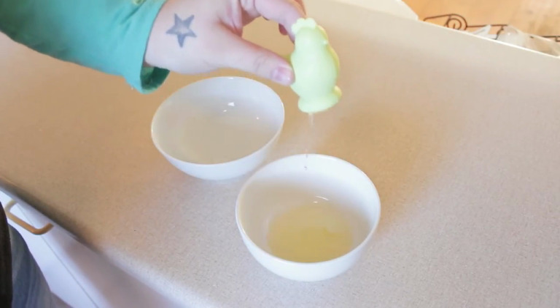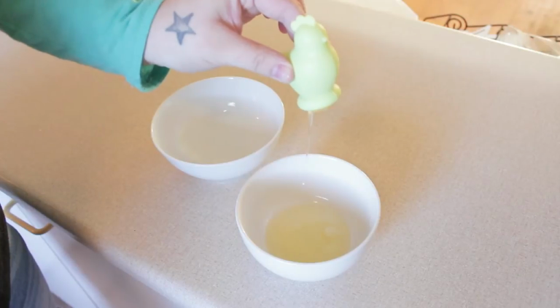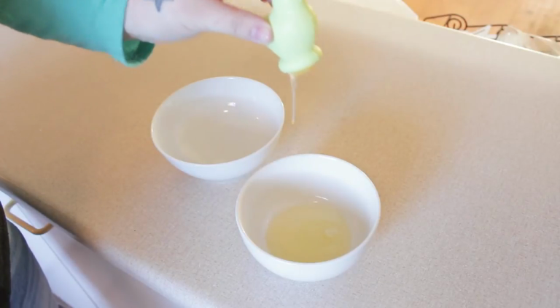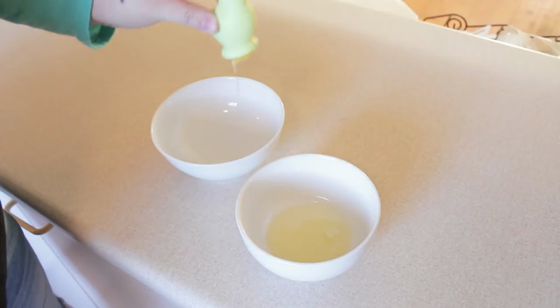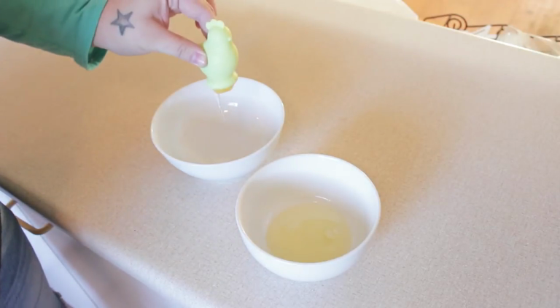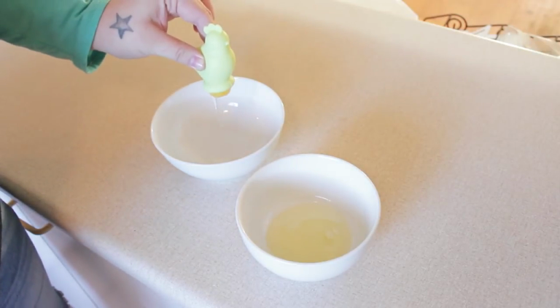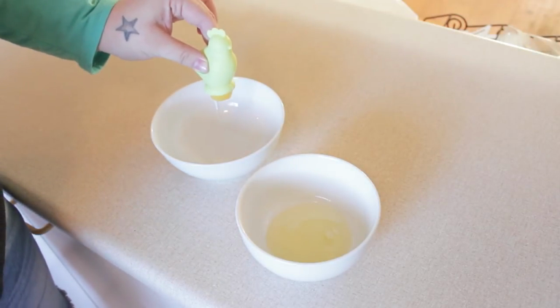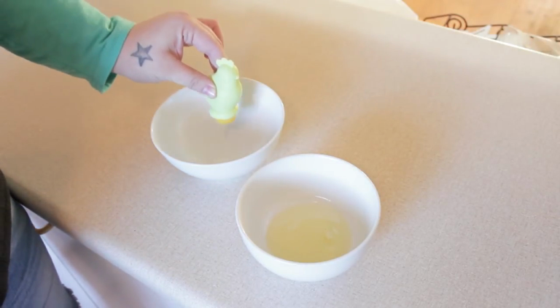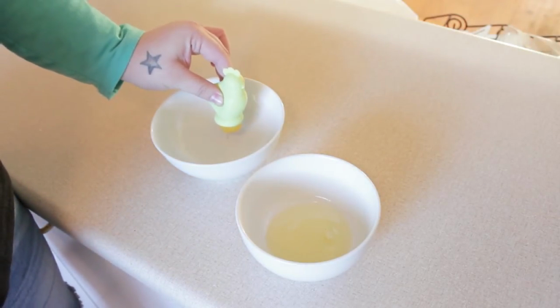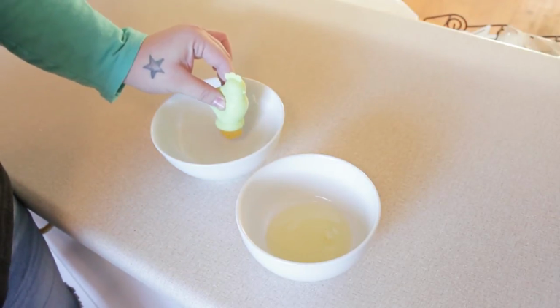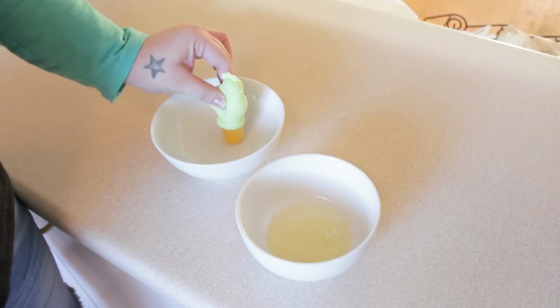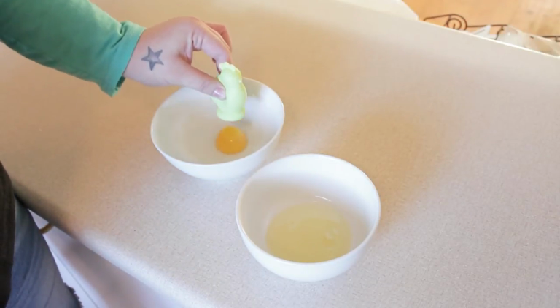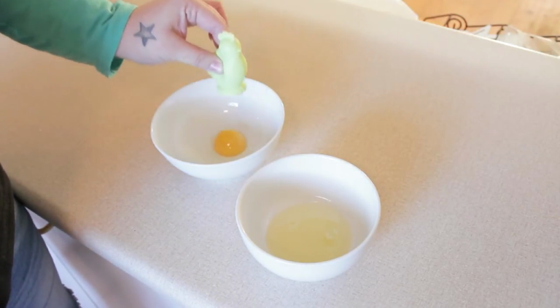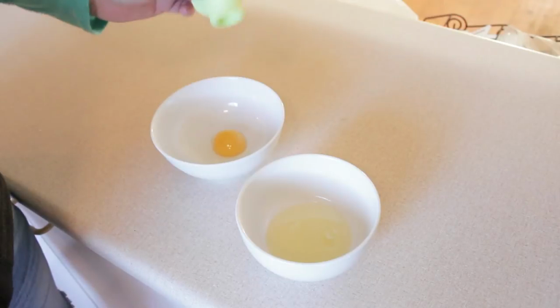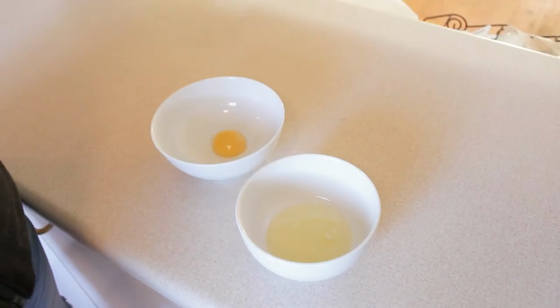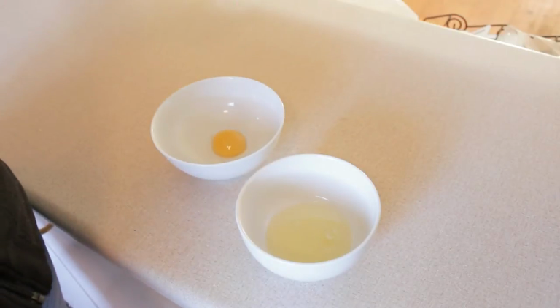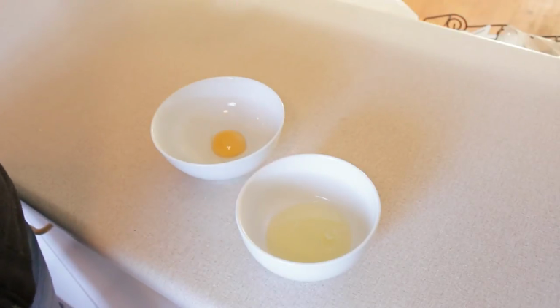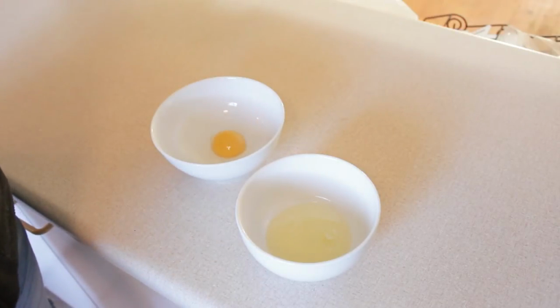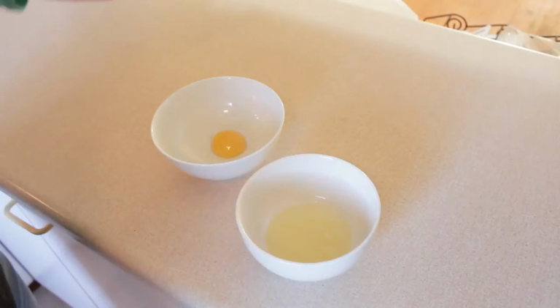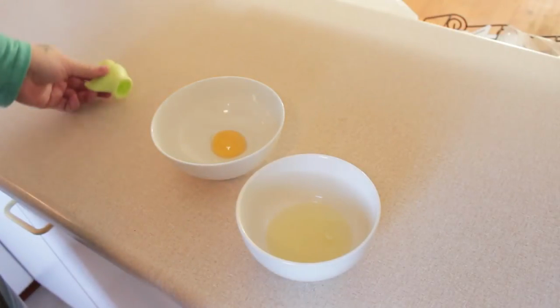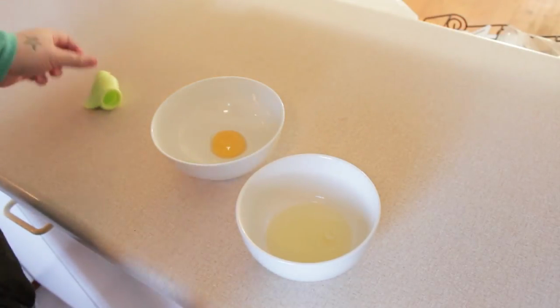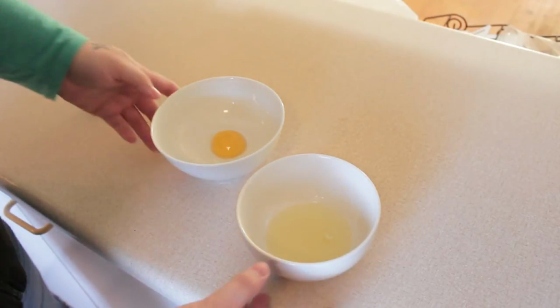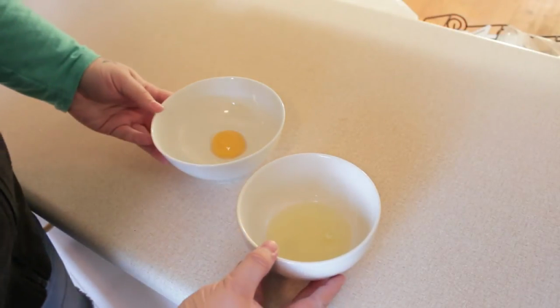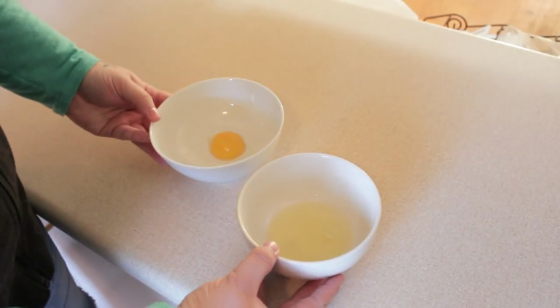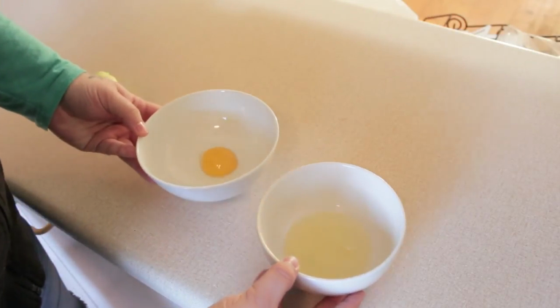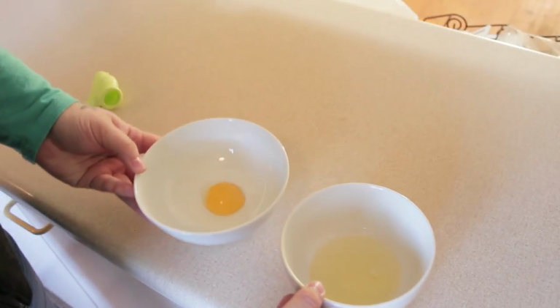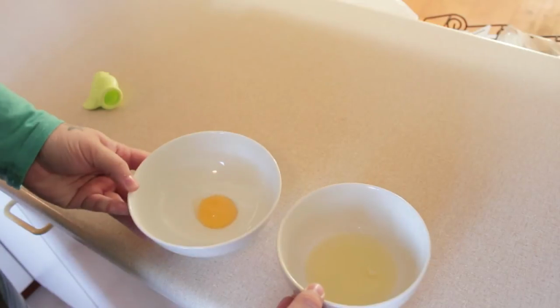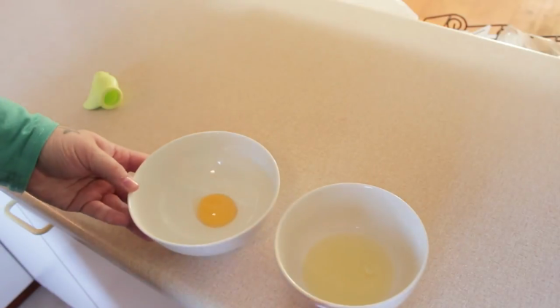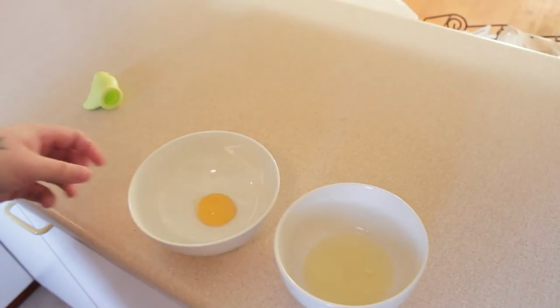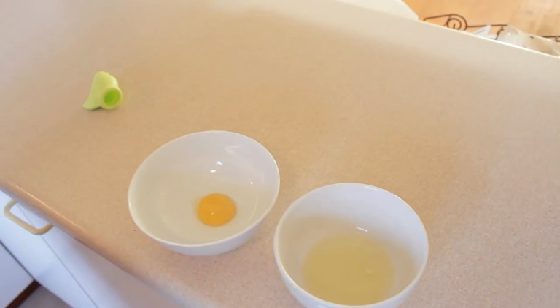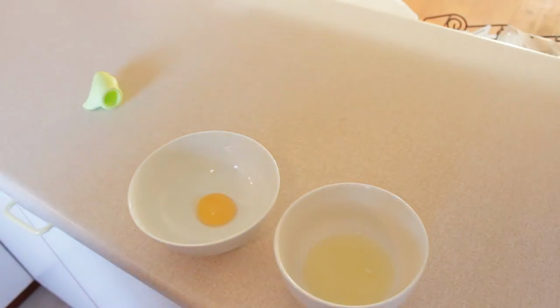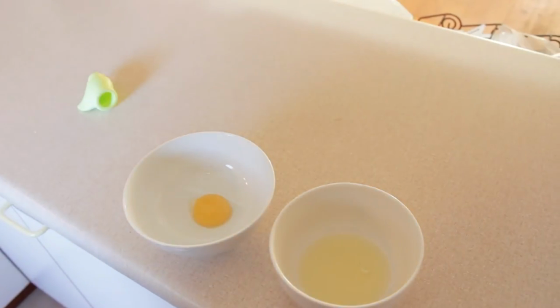Release slowly and the yolk will separate from the egg white. Wow! That is perfect. Look at that! I've already done it. It's done. I don't even need to read the rest of the instructions.